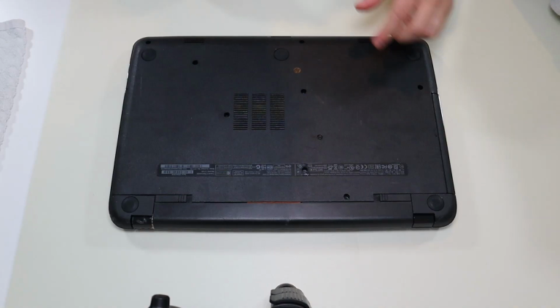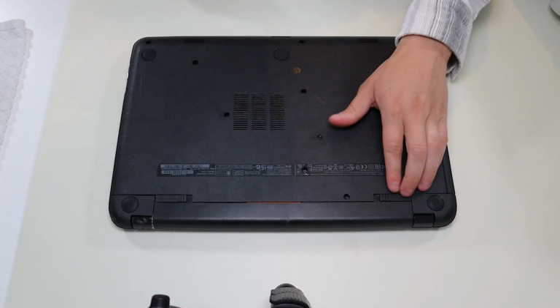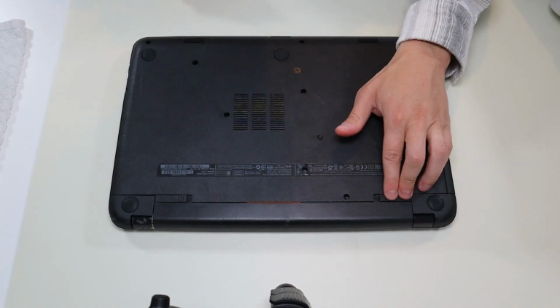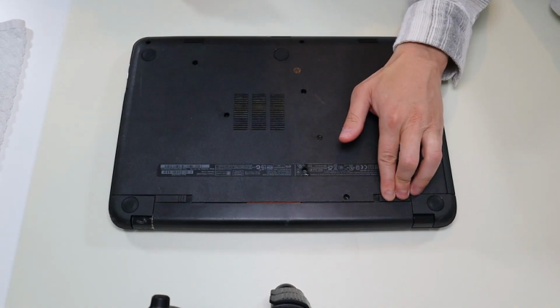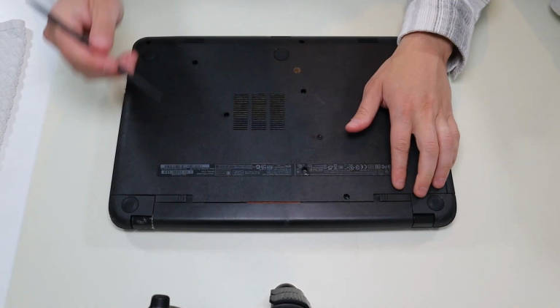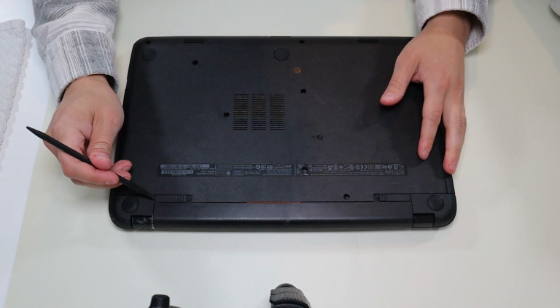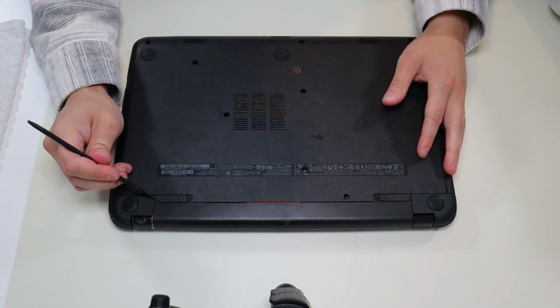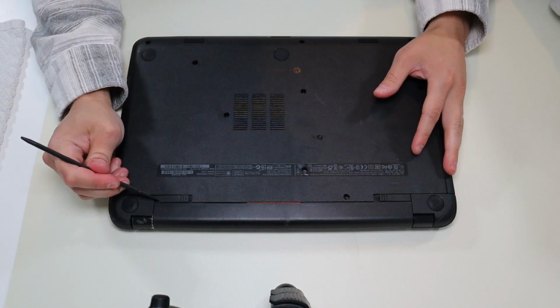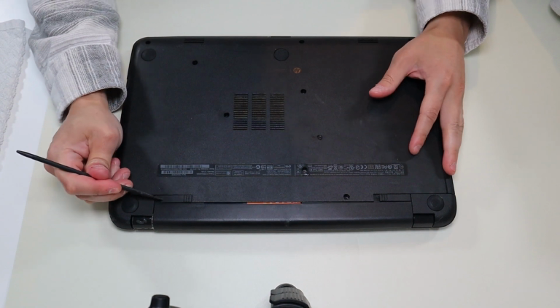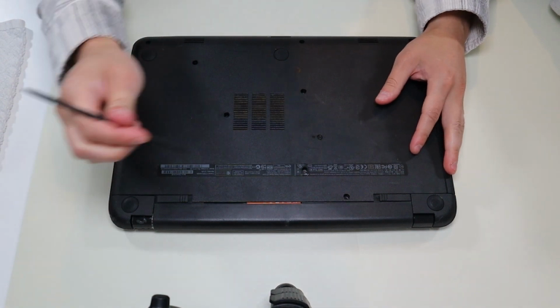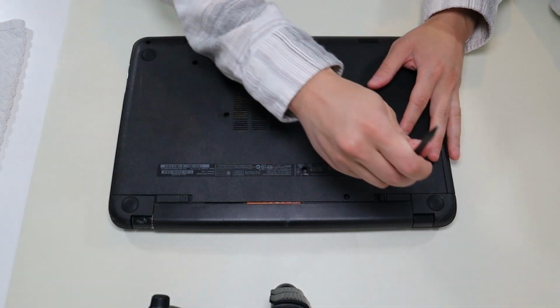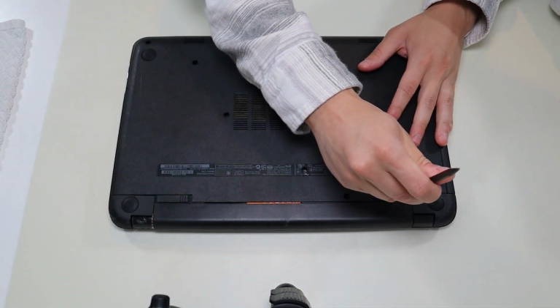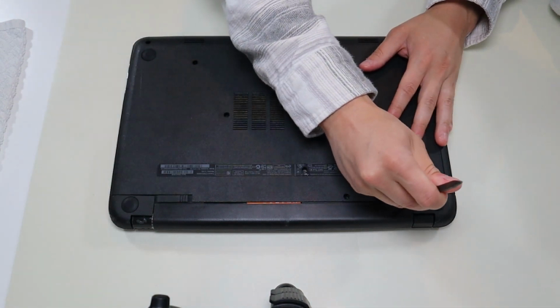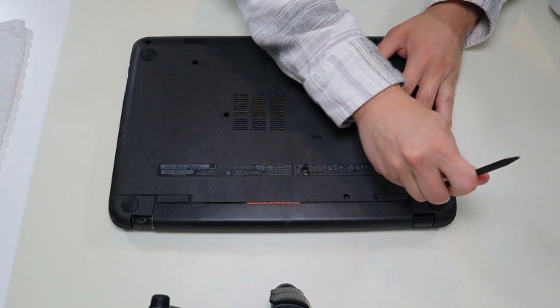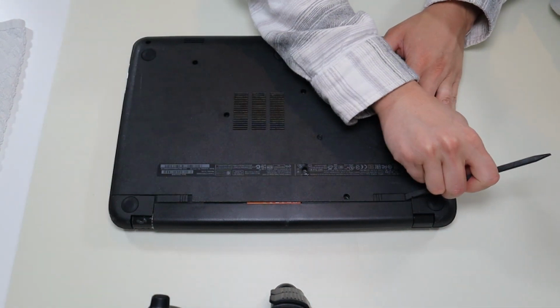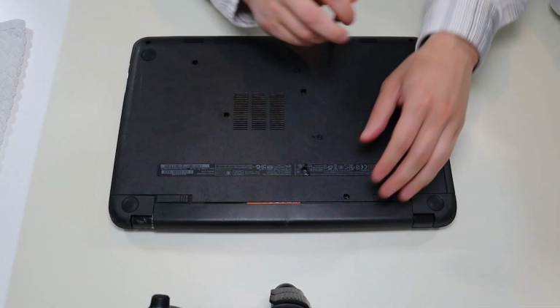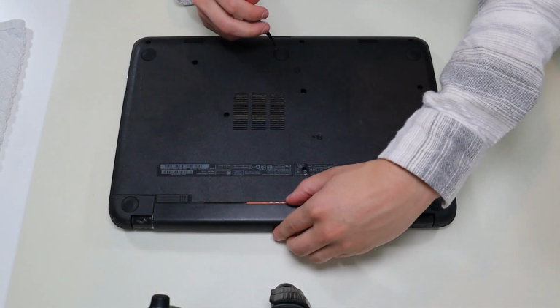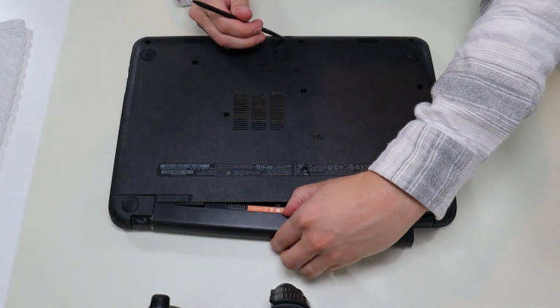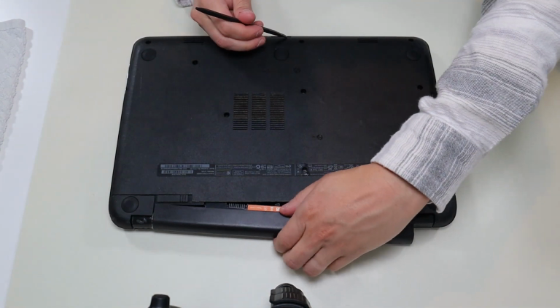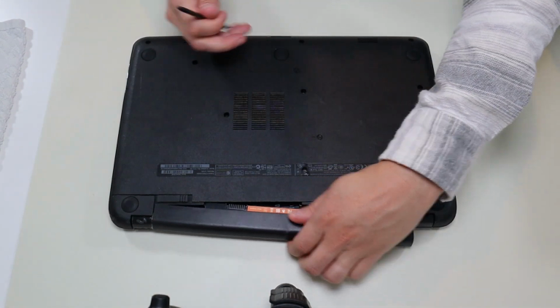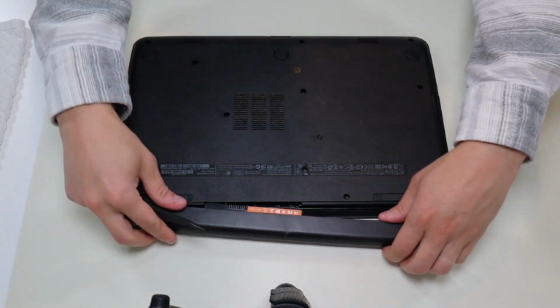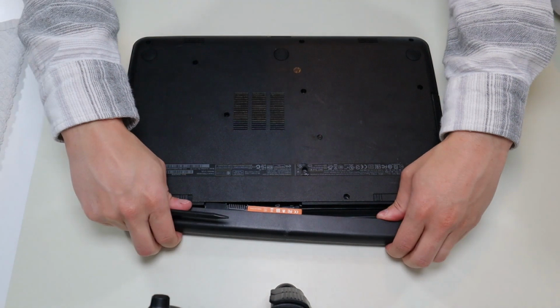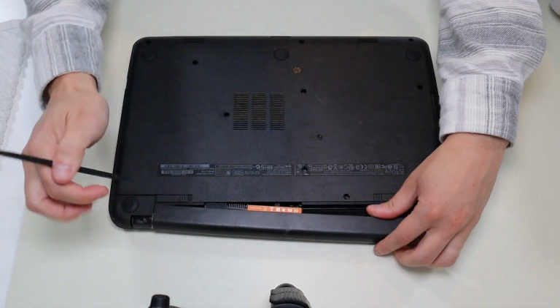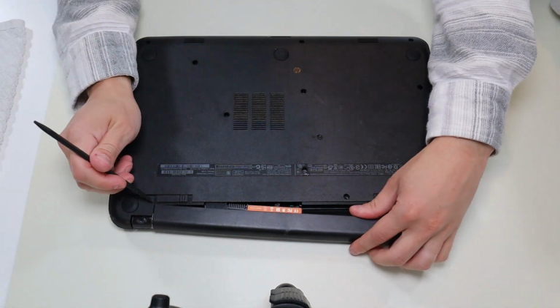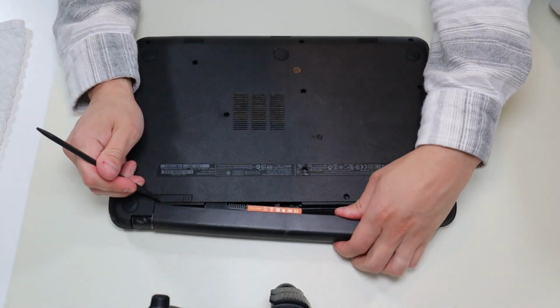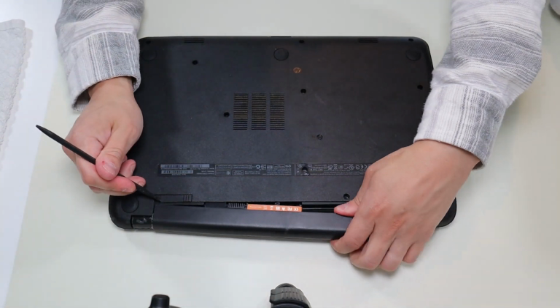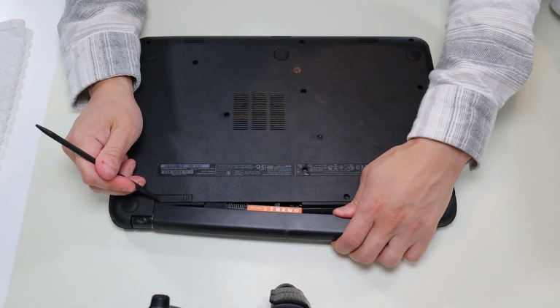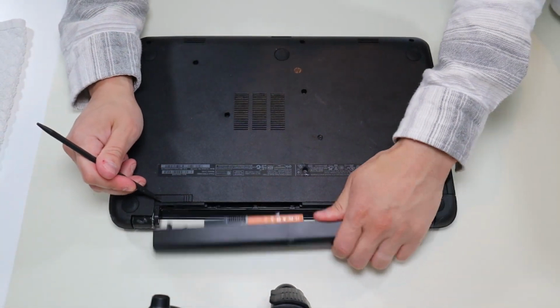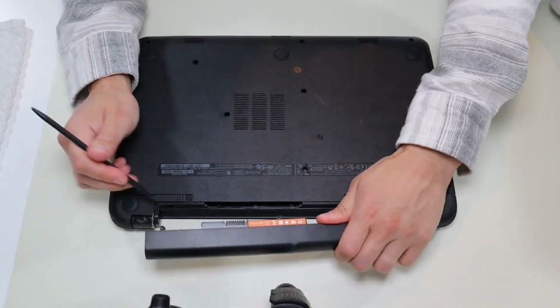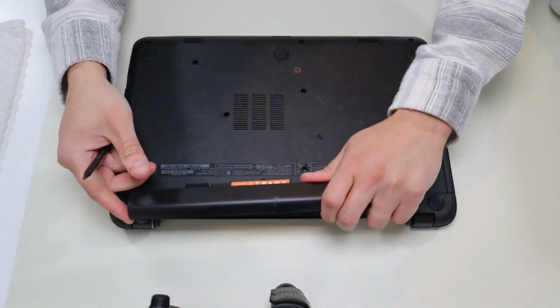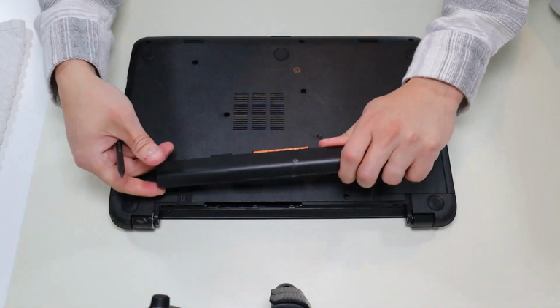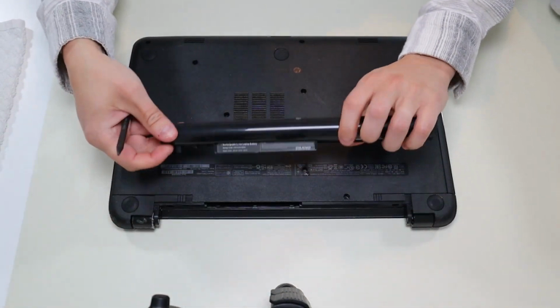To push the battery out, we're going to unlock both these clips. Push that one in, push that one in, and the battery comes out.